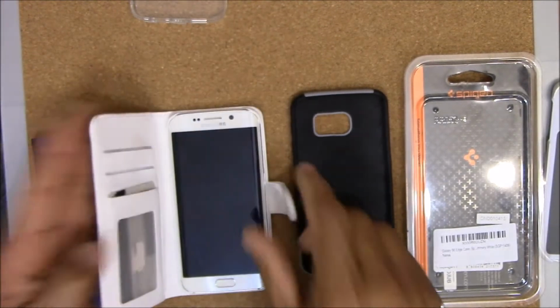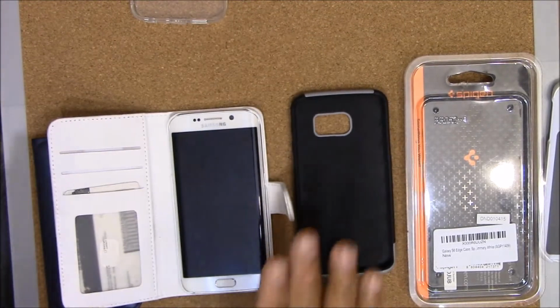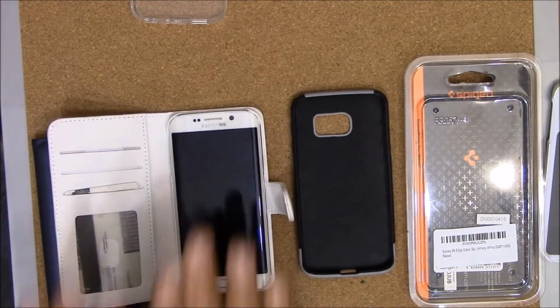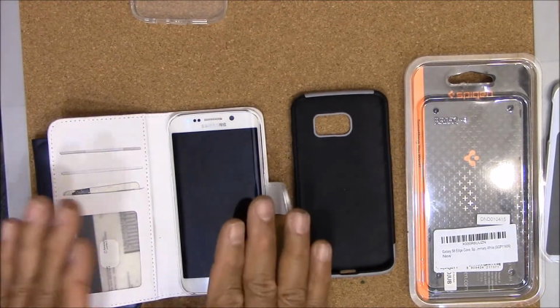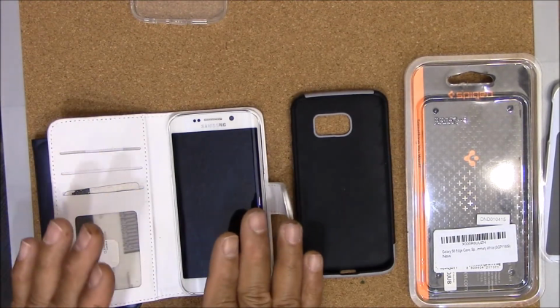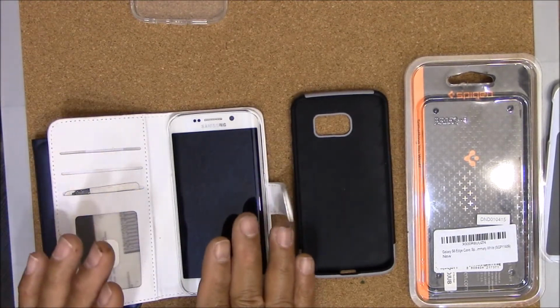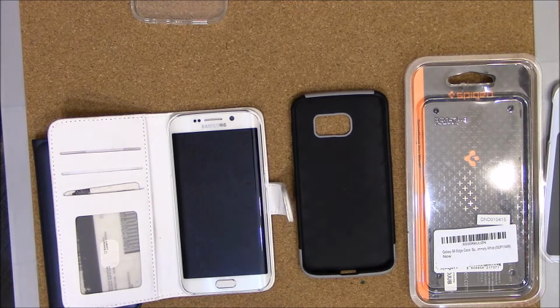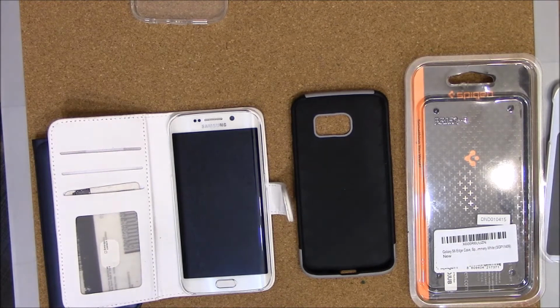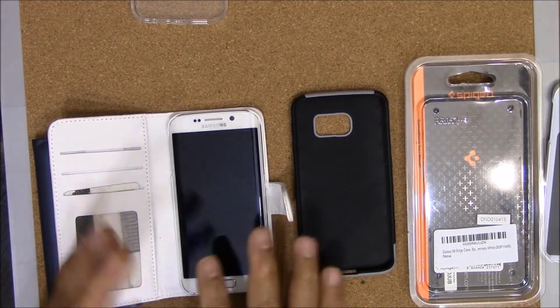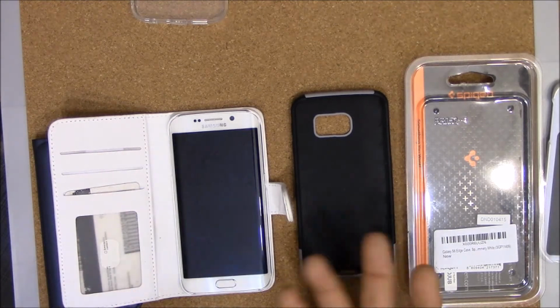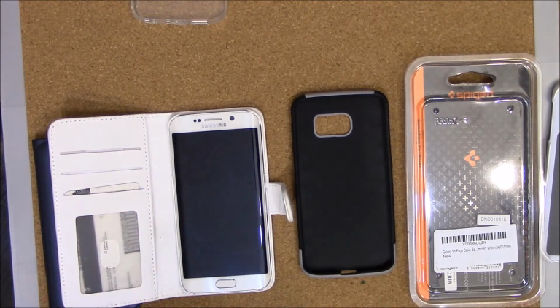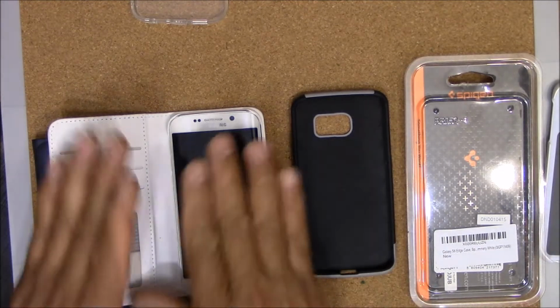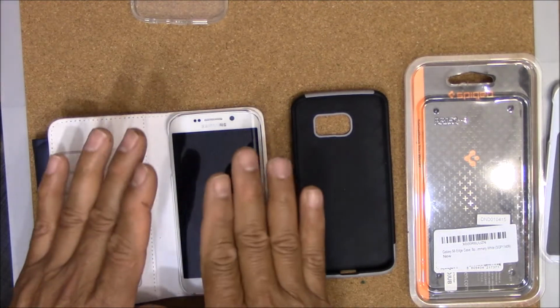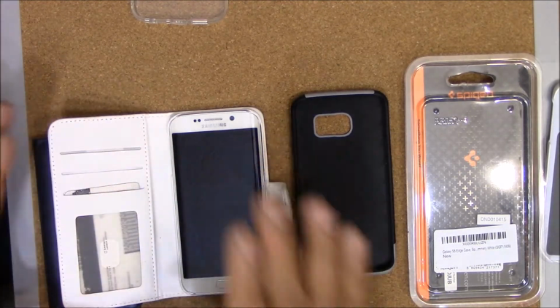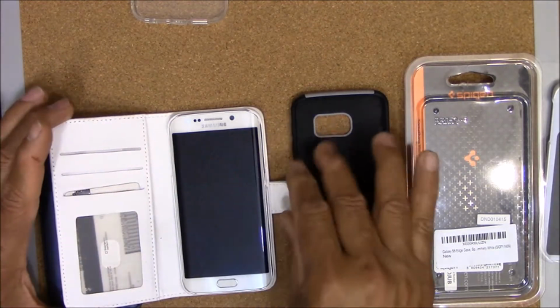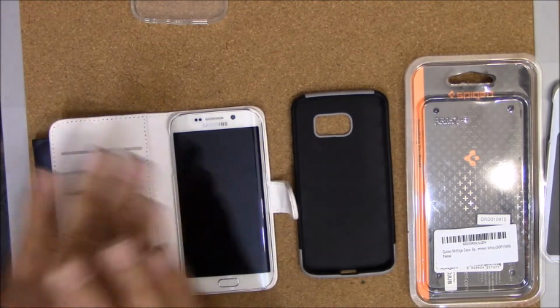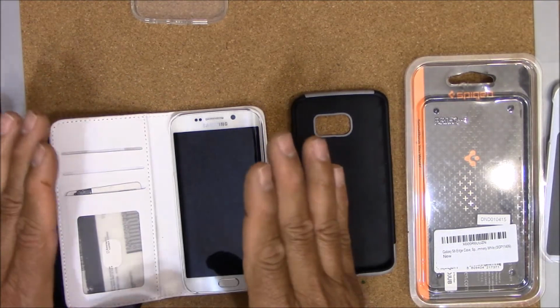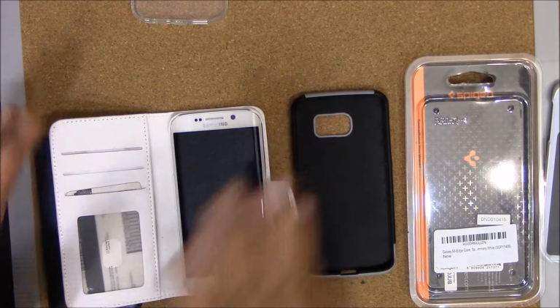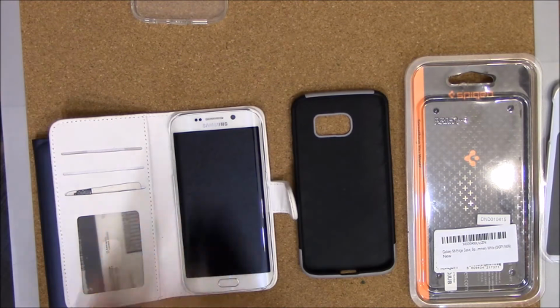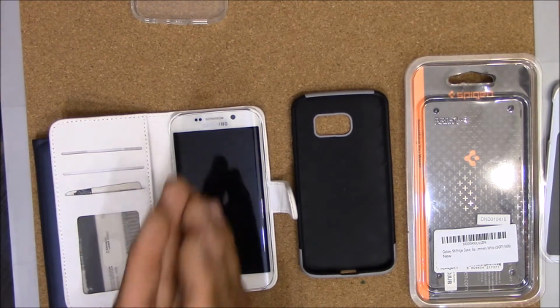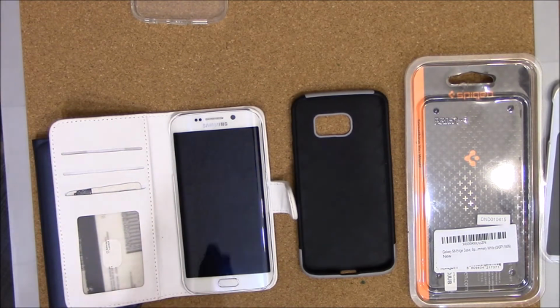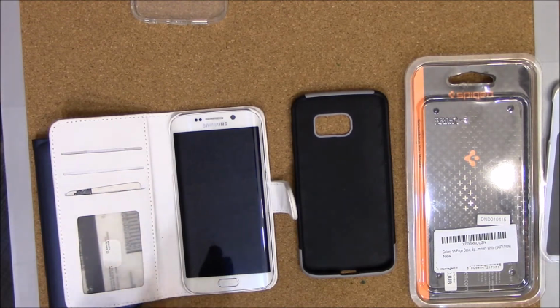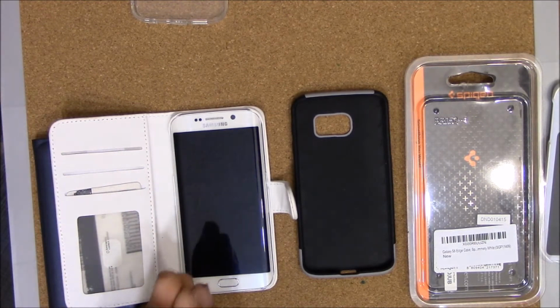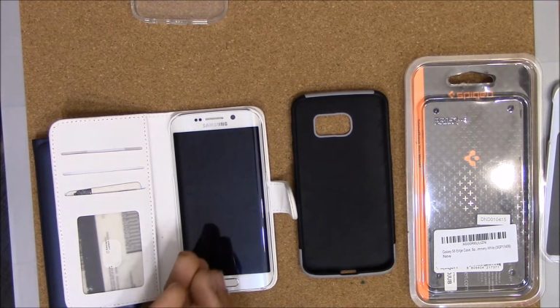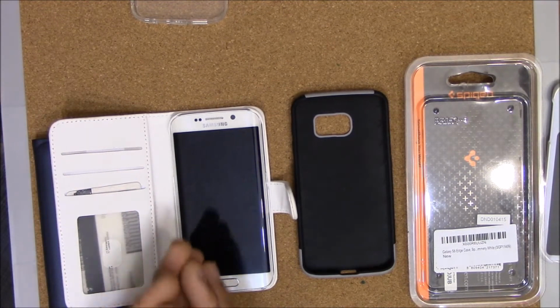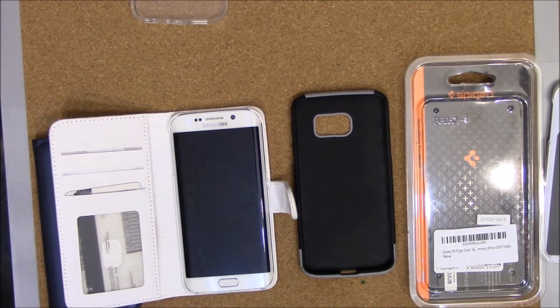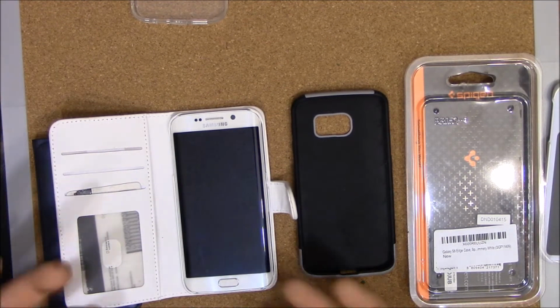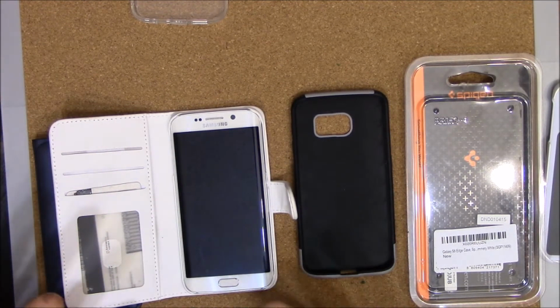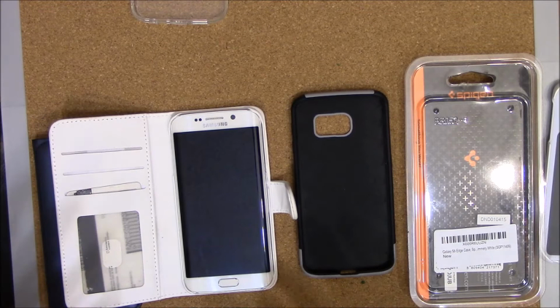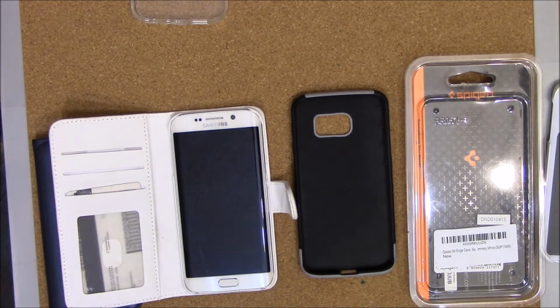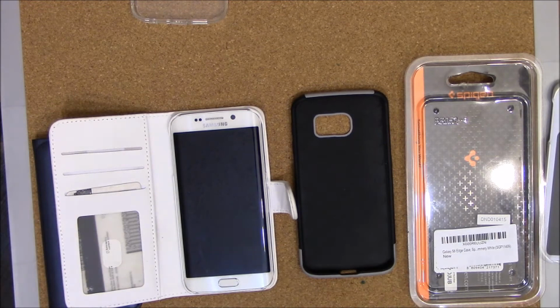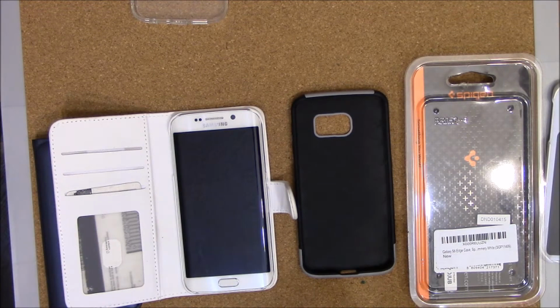So definitely for this phone, I would recommend a wallet case for full or a little bit more protection and for you to walk around feeling a little better about it.